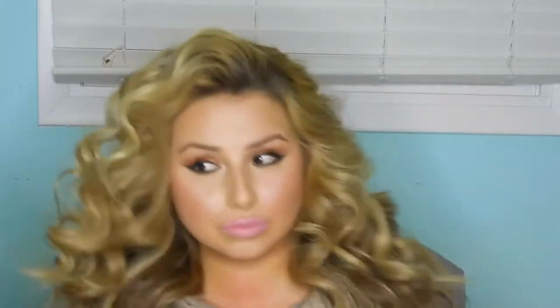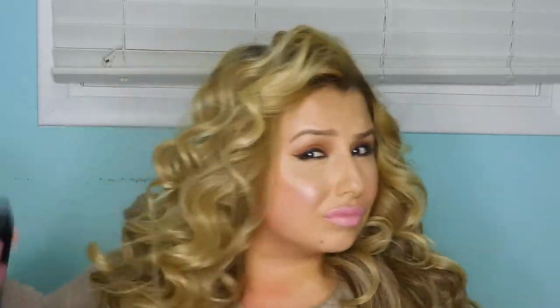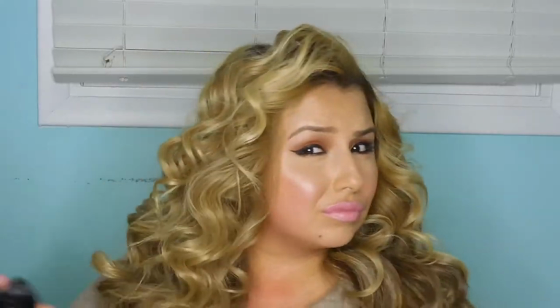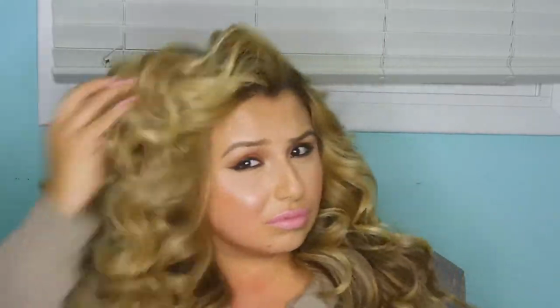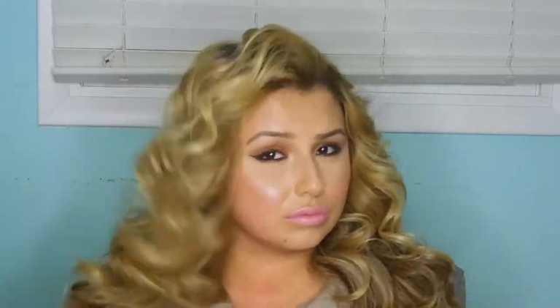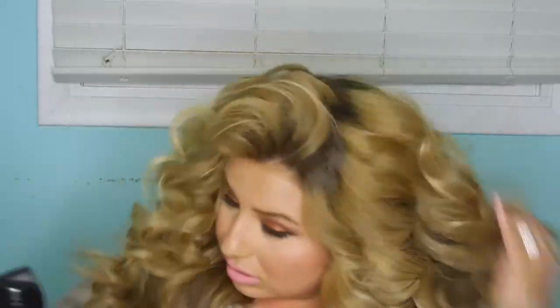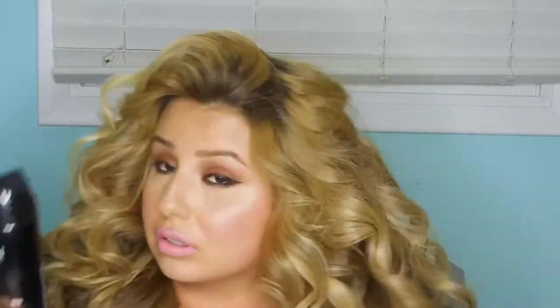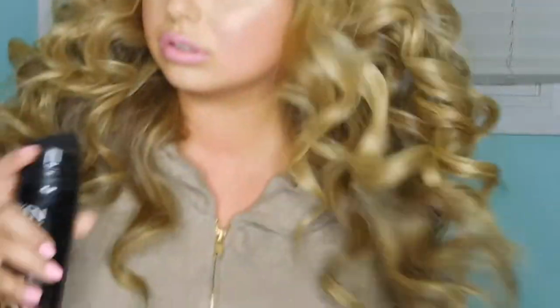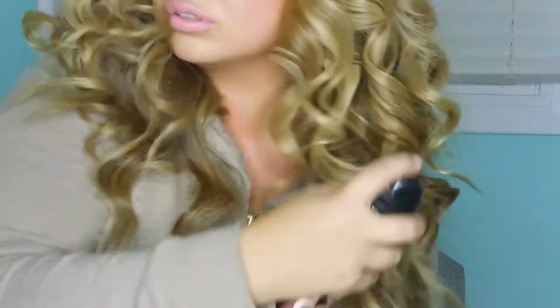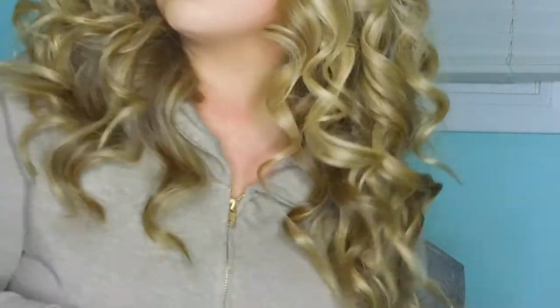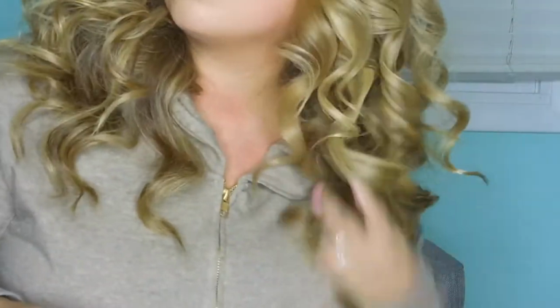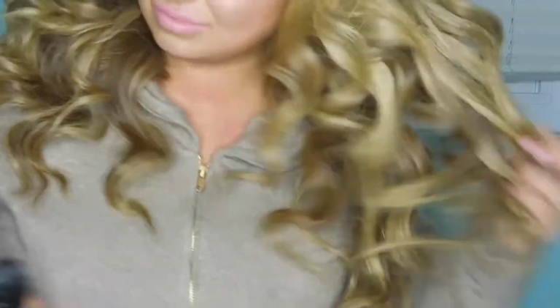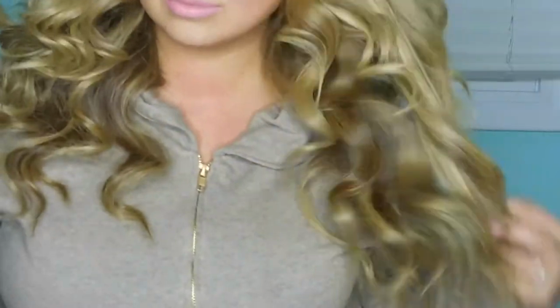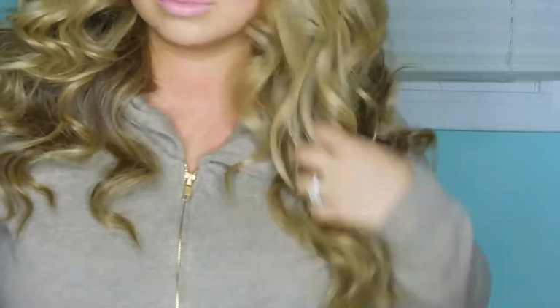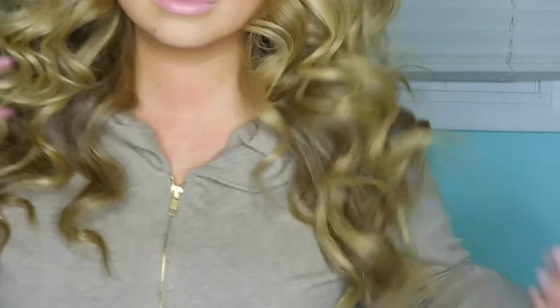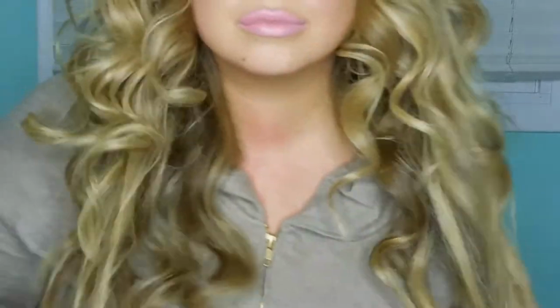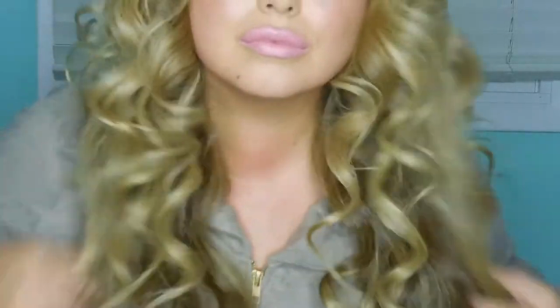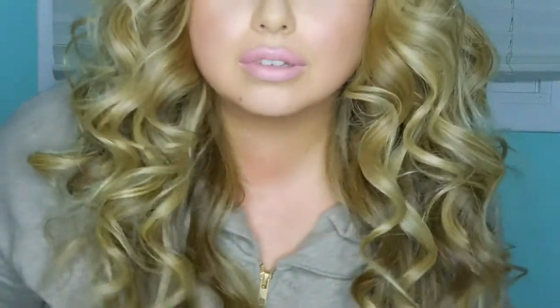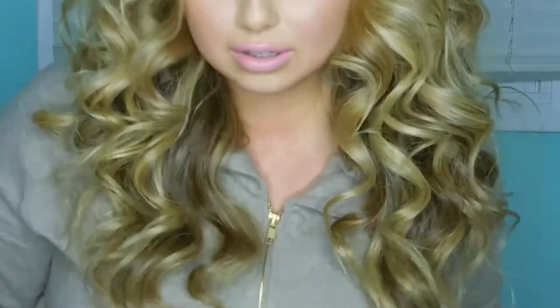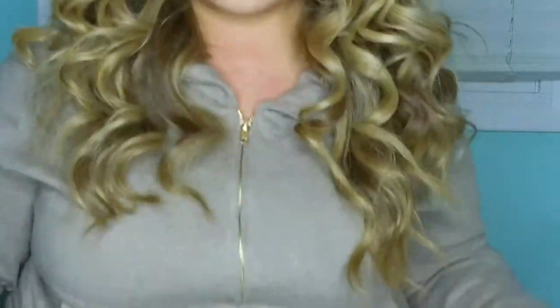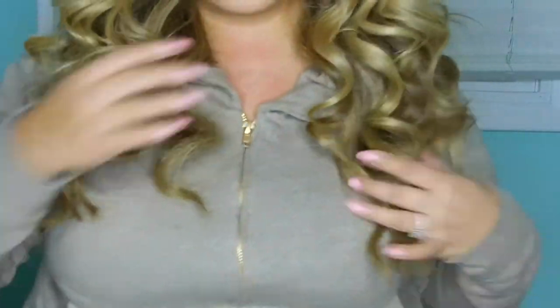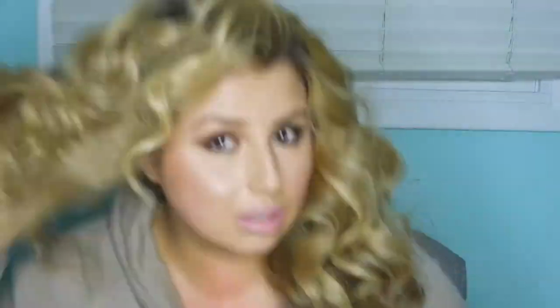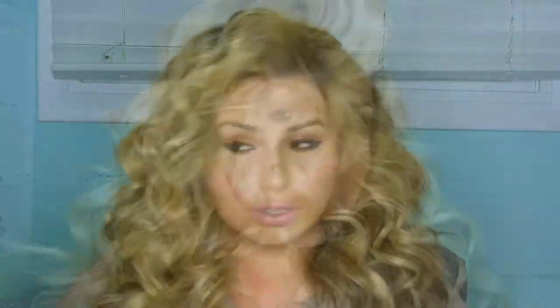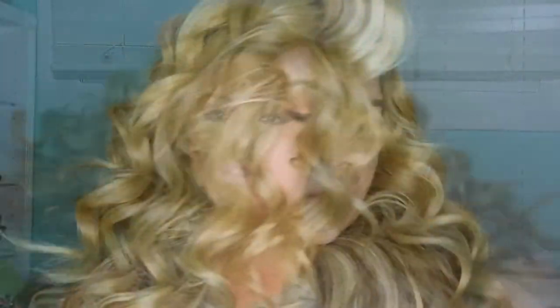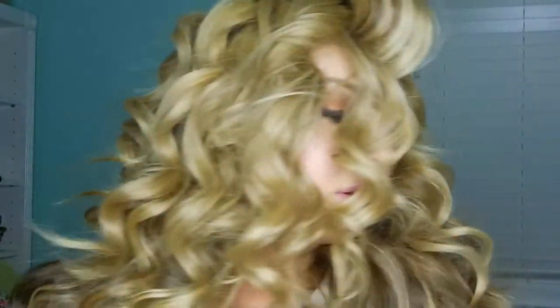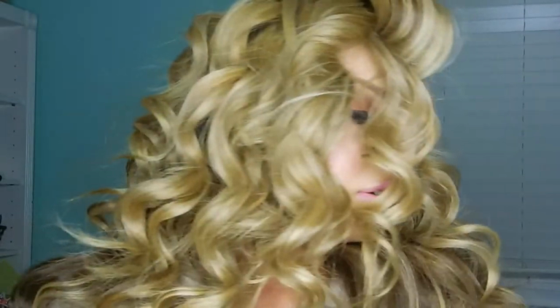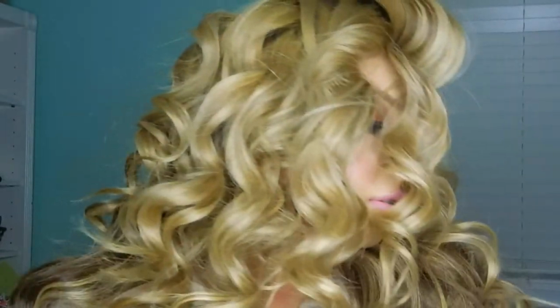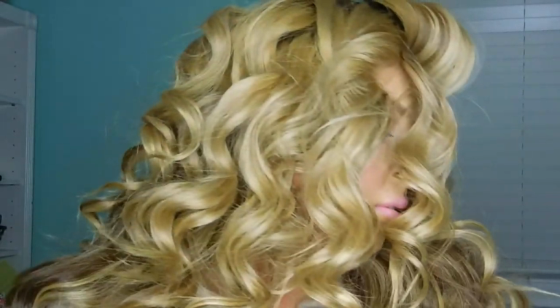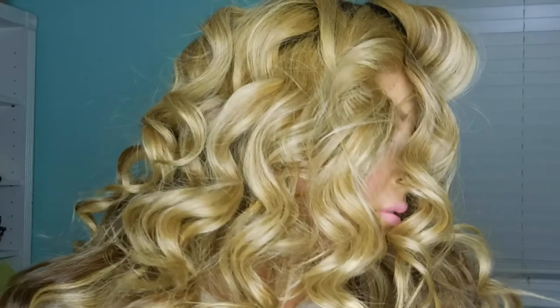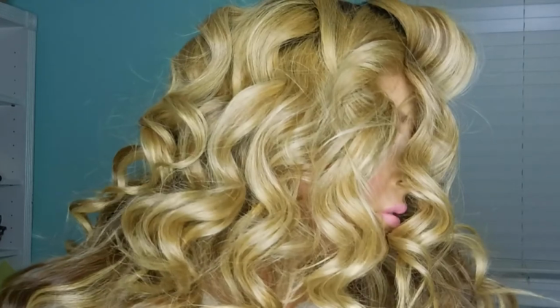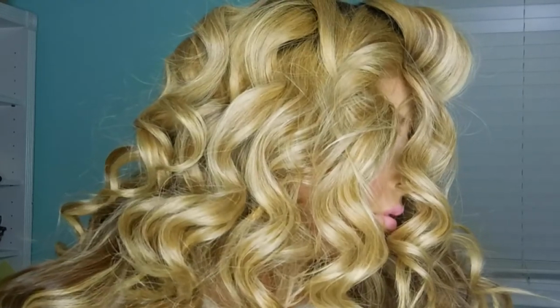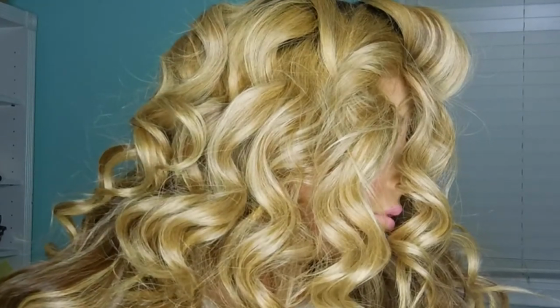This look actually reminds me of Tori Kelly's signature hairstyle. I noticed that because I saw her on the Grammys and I was like, wait, I've seen her hair before — her natural hair kind of looks like this.